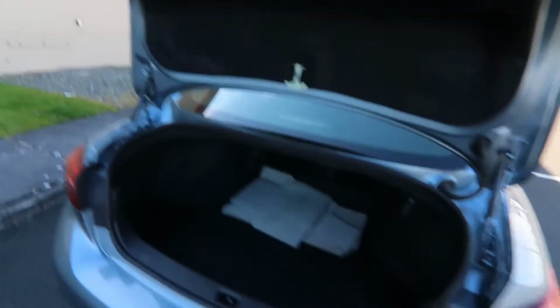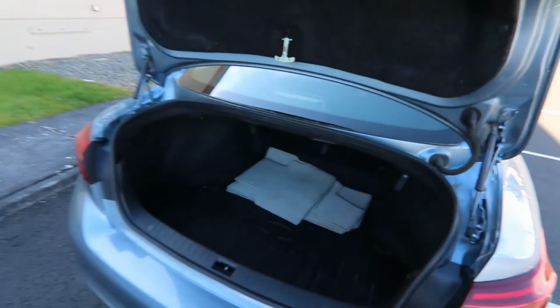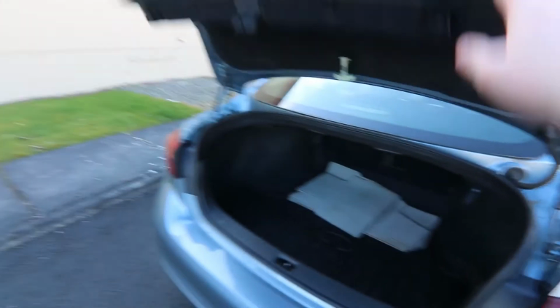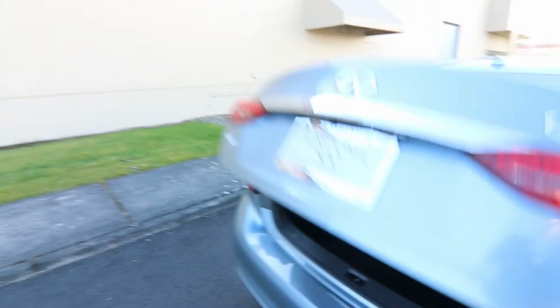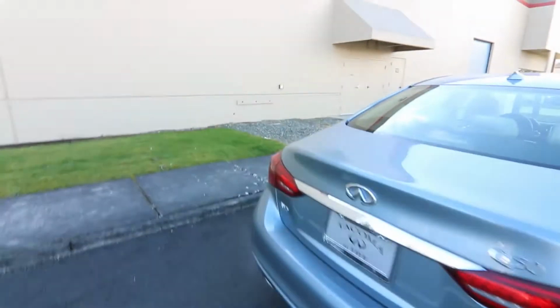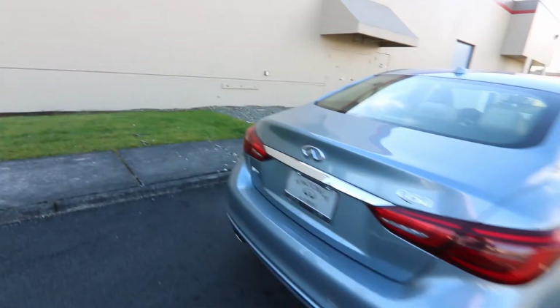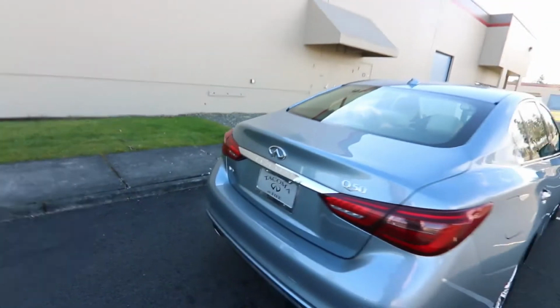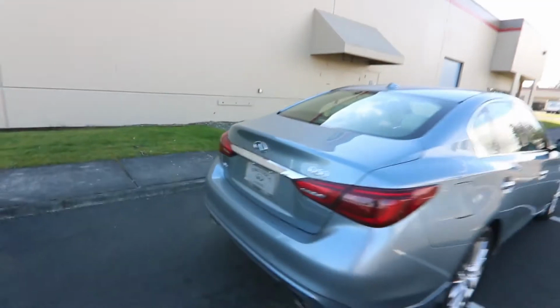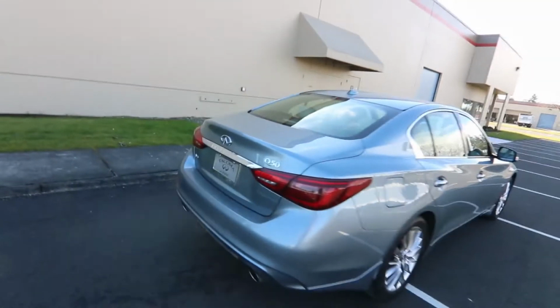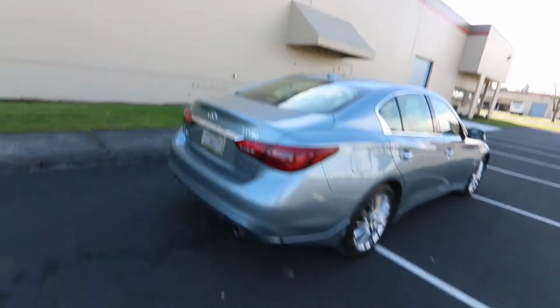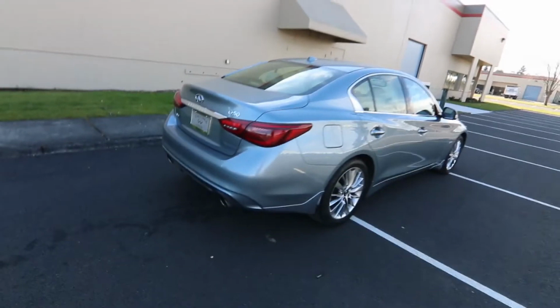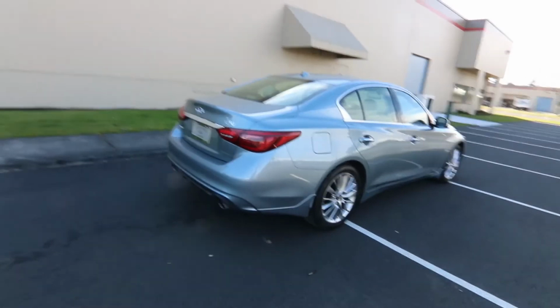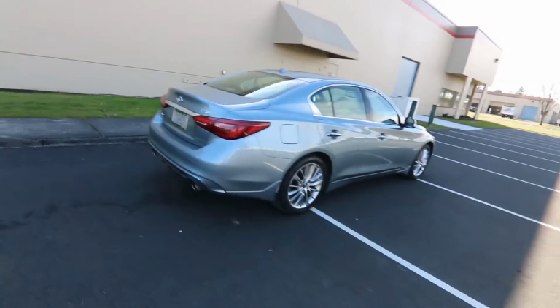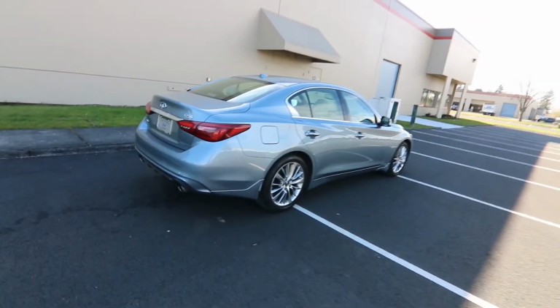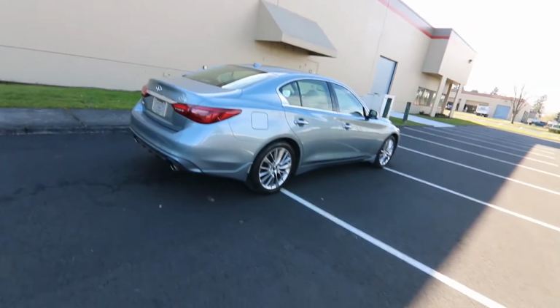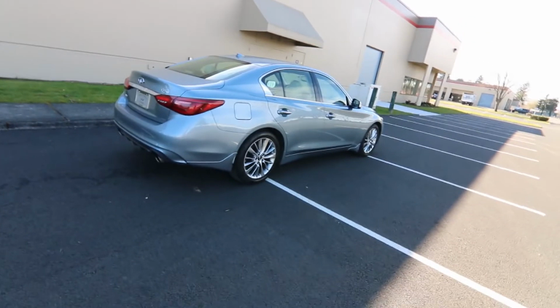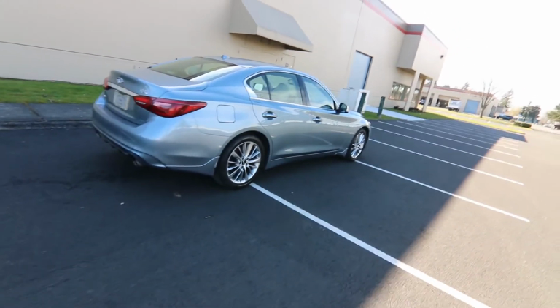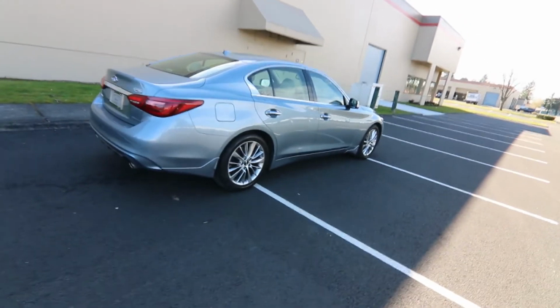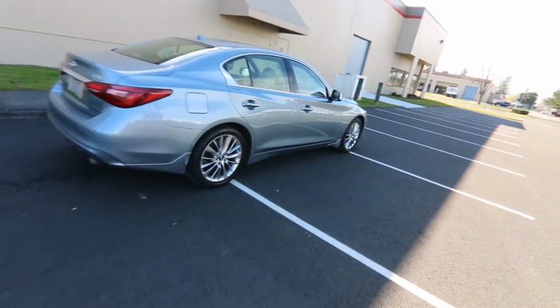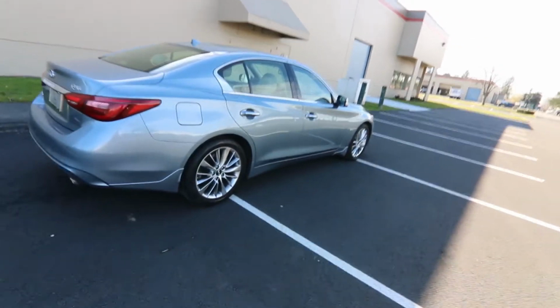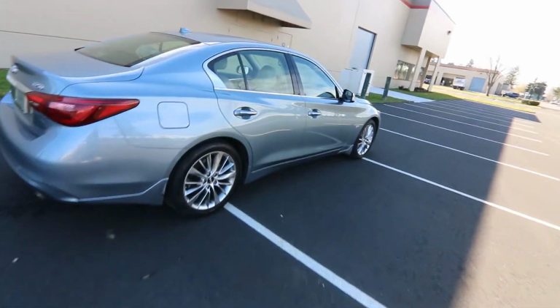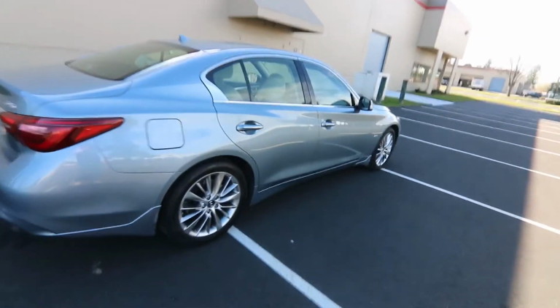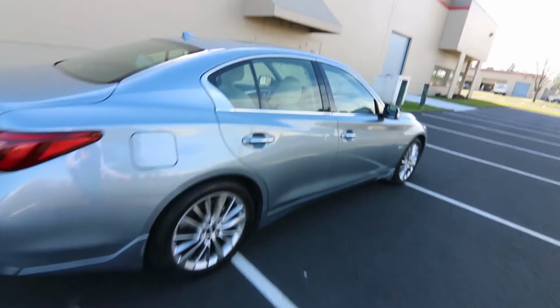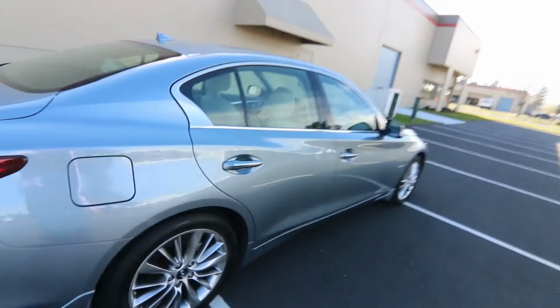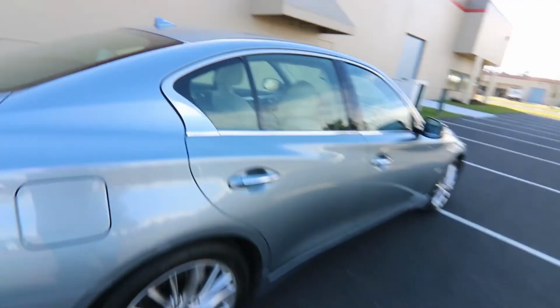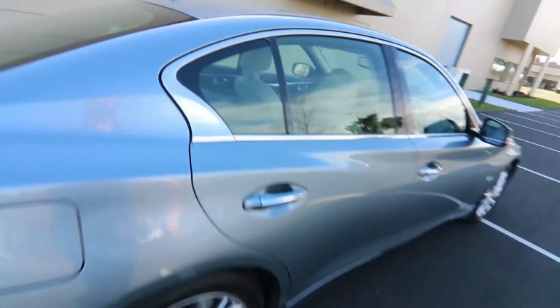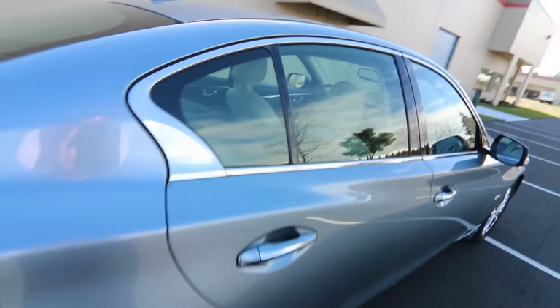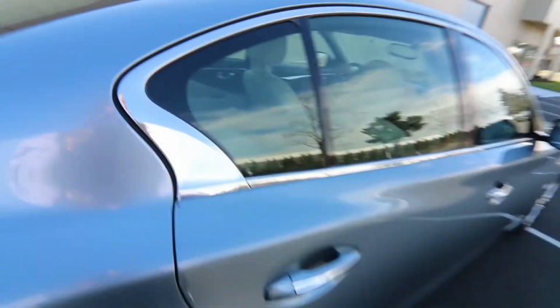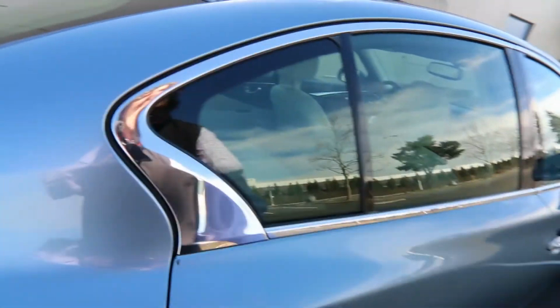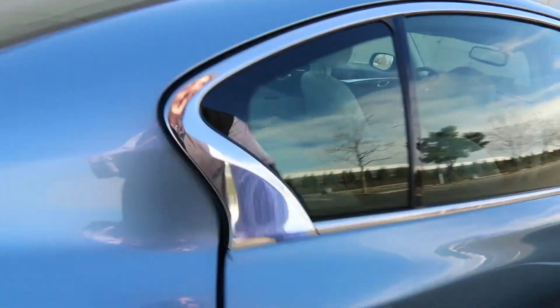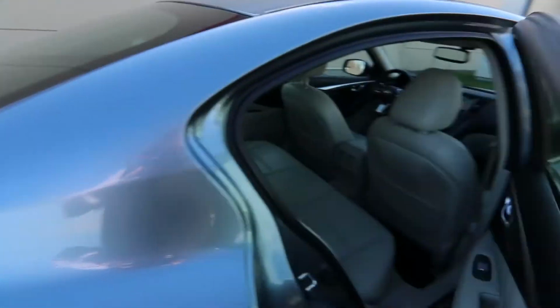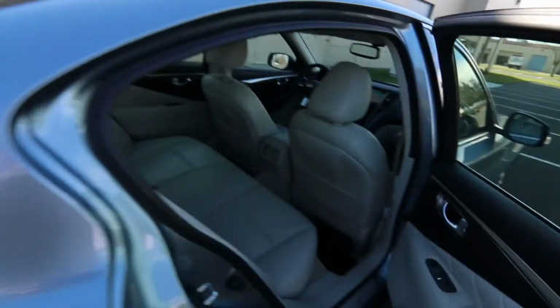Generously sized trunk. We have a trunk area protector. Rear wheel drive is standard on the Q50, and intelligent all-wheel drive is optional. This one has the intelligent all-wheel drive.